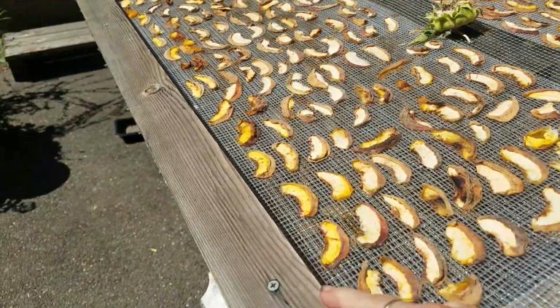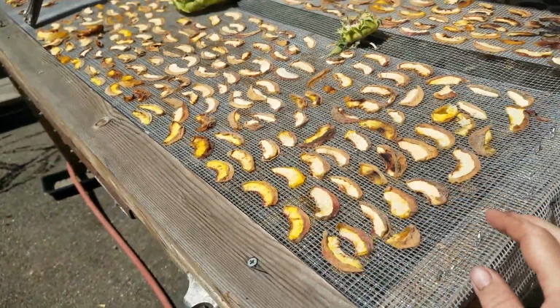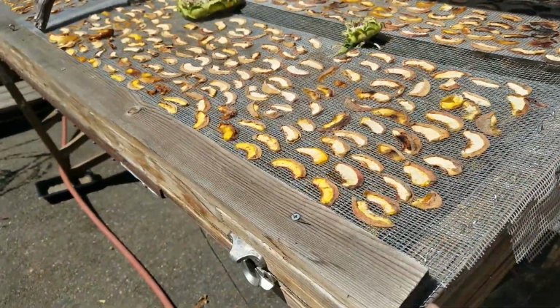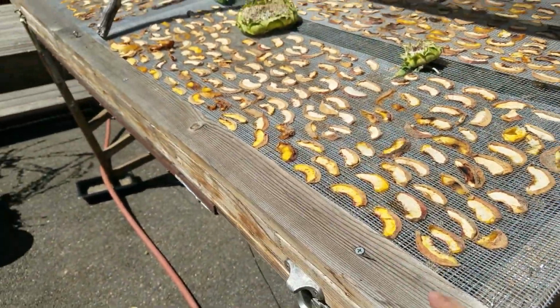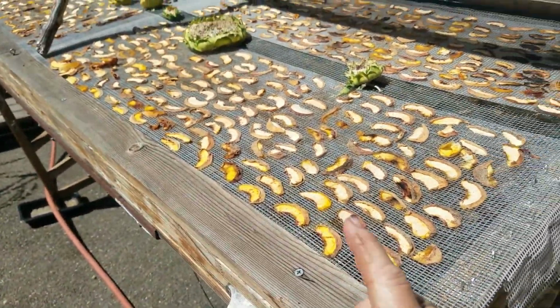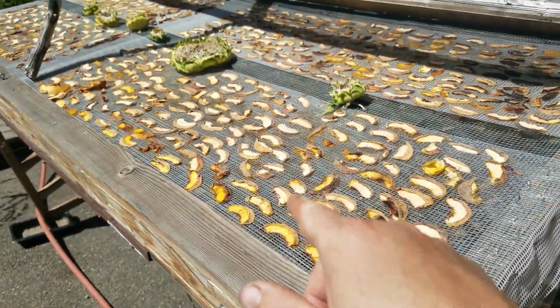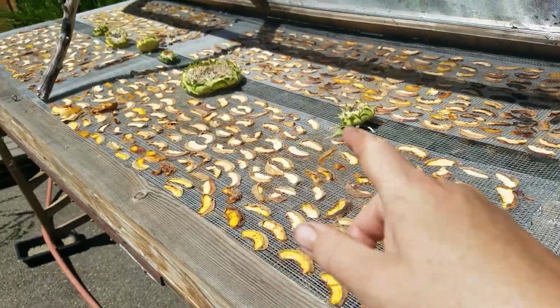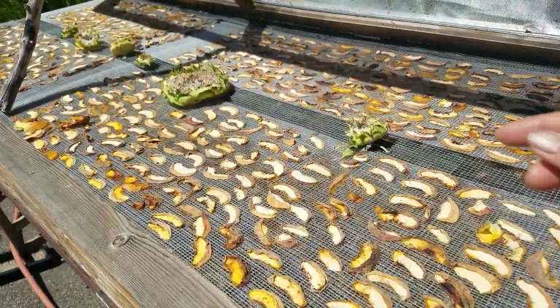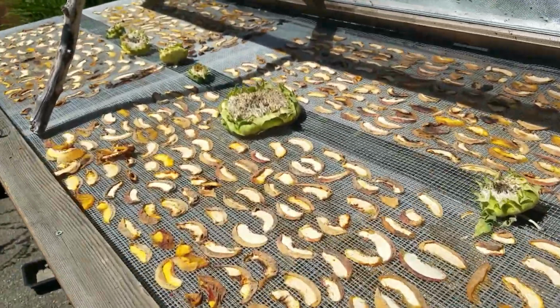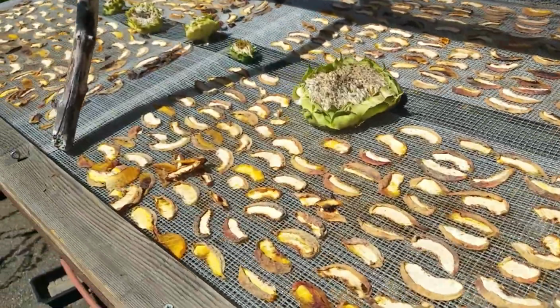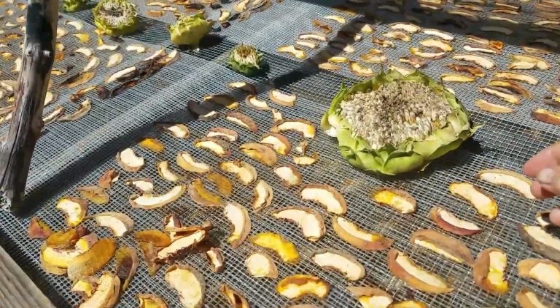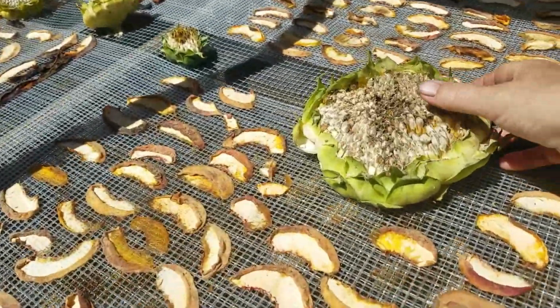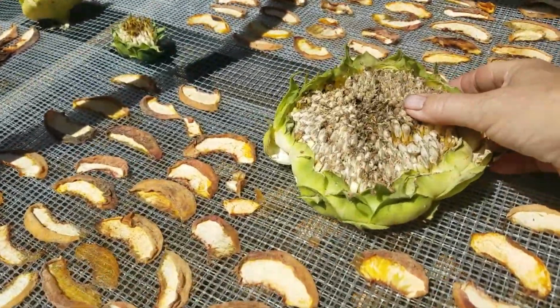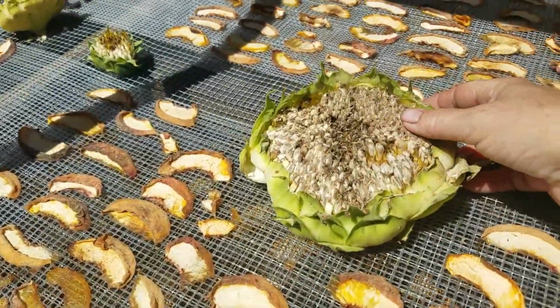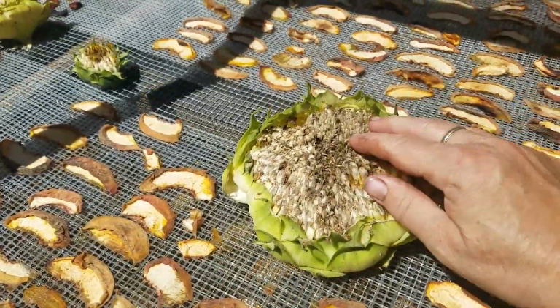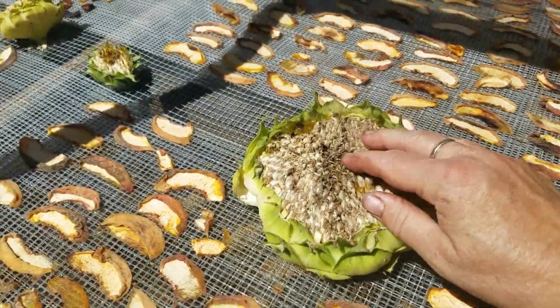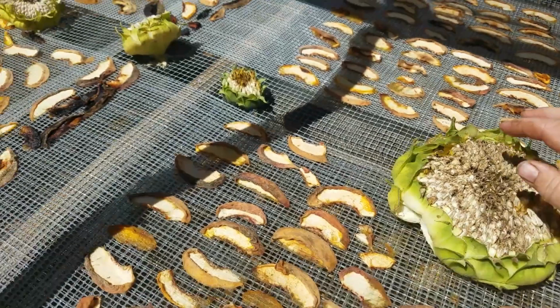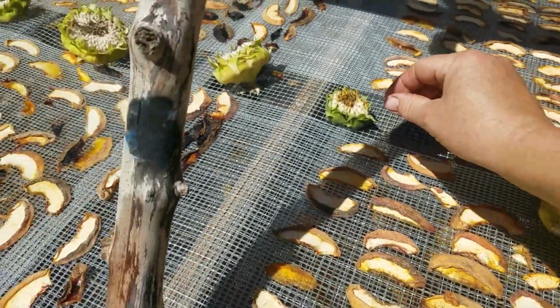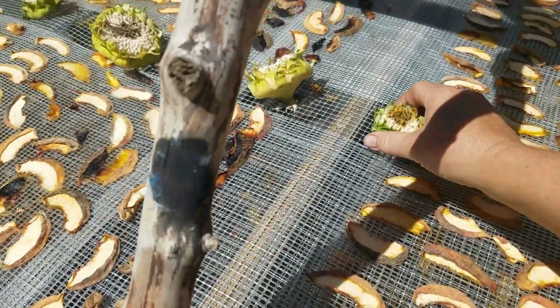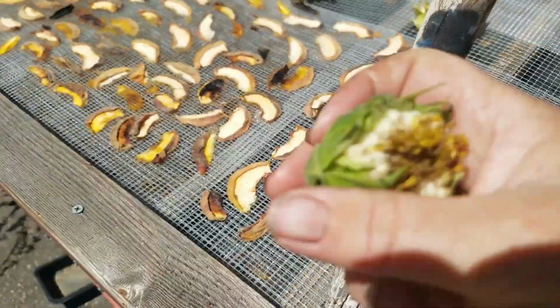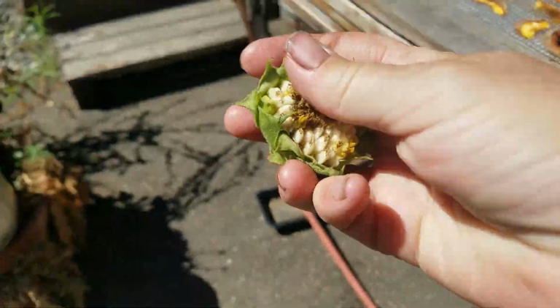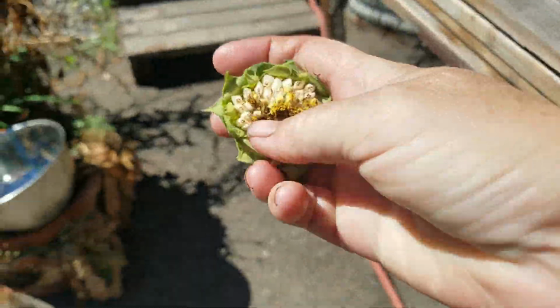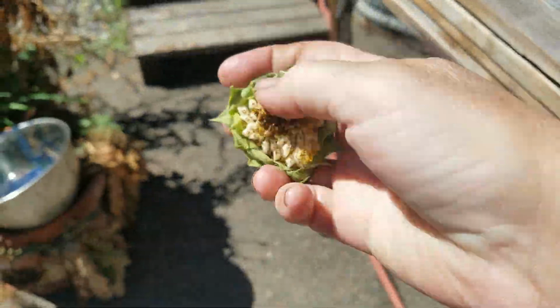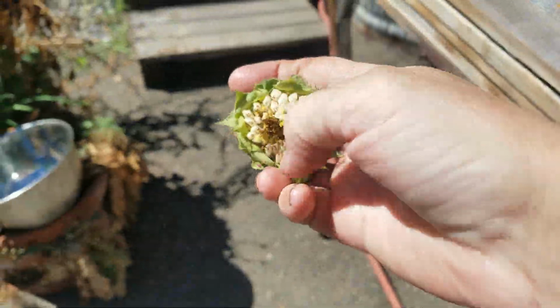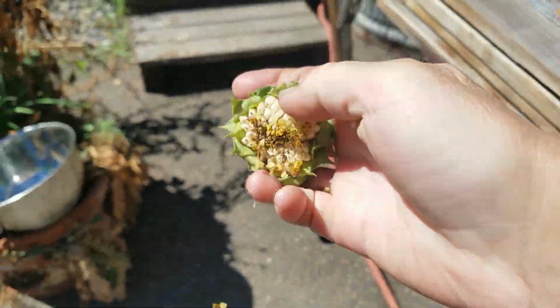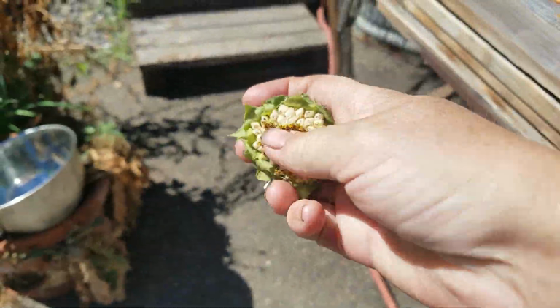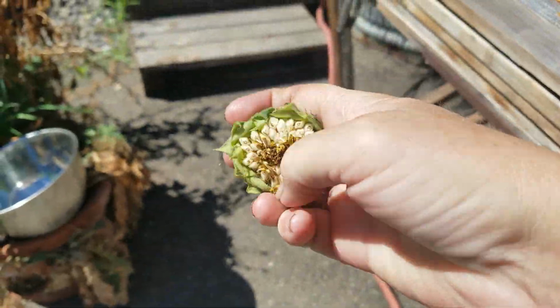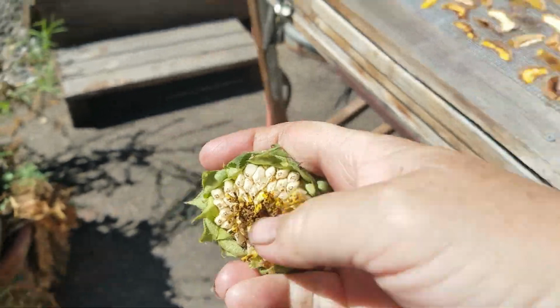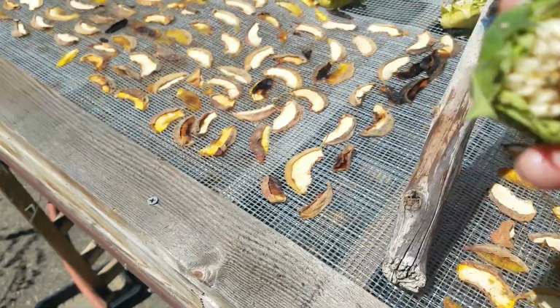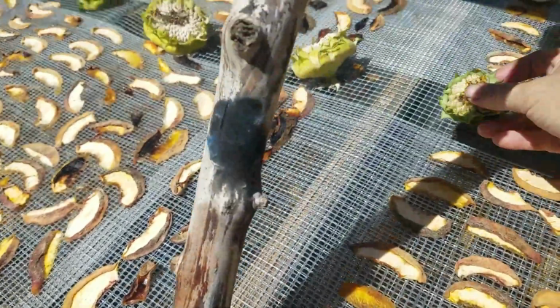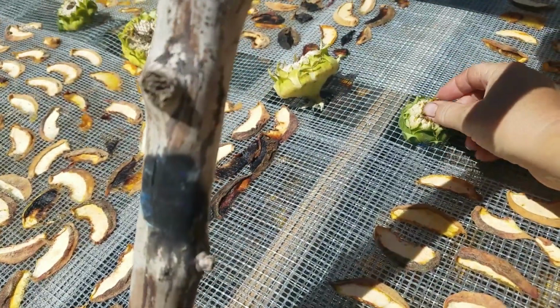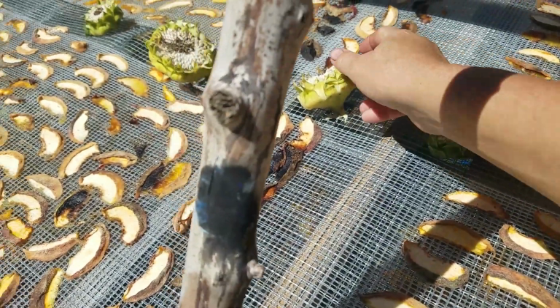Remember, we've got two layers, so I've got a layer underneath this as well. I also pulled some sunflower heads off the flowers to dry so I can start saving seed for next year.